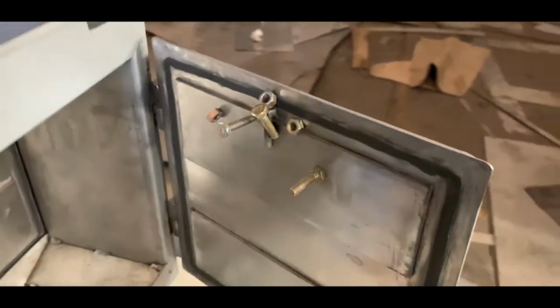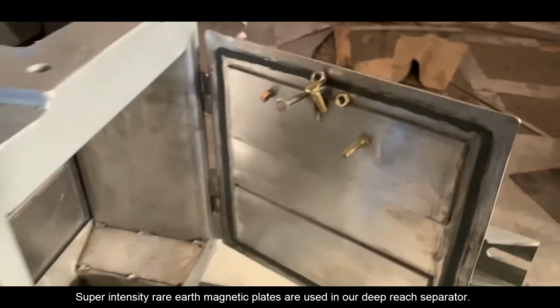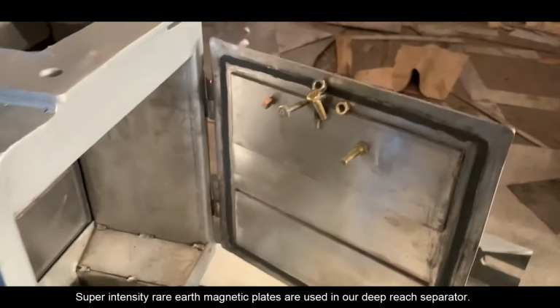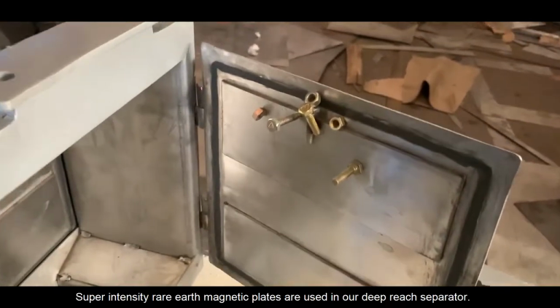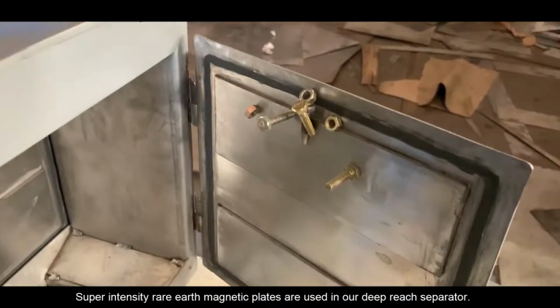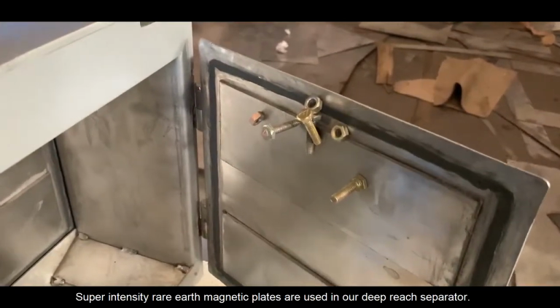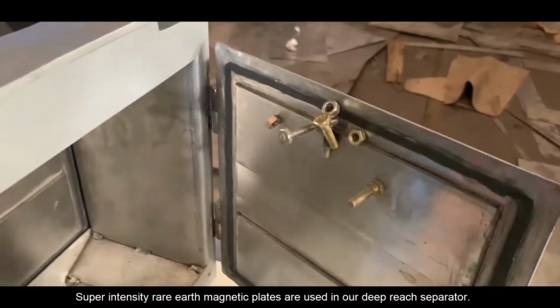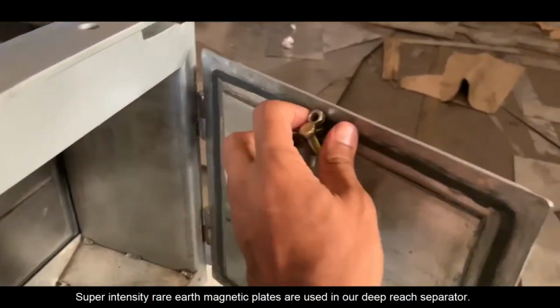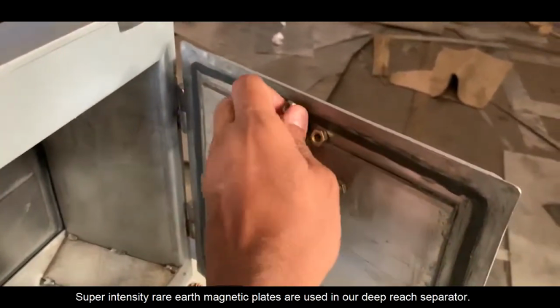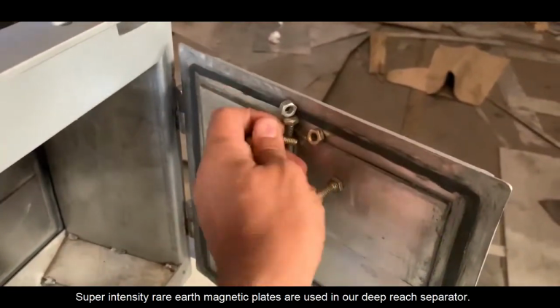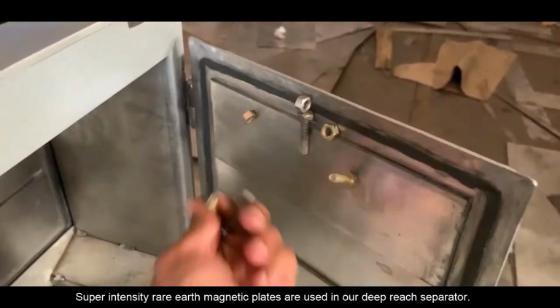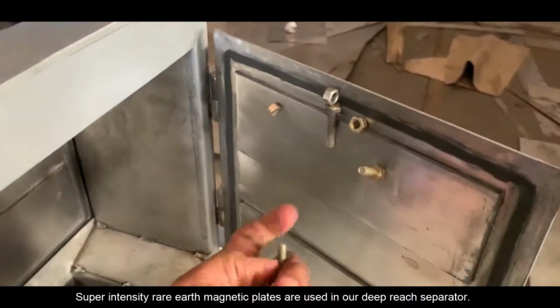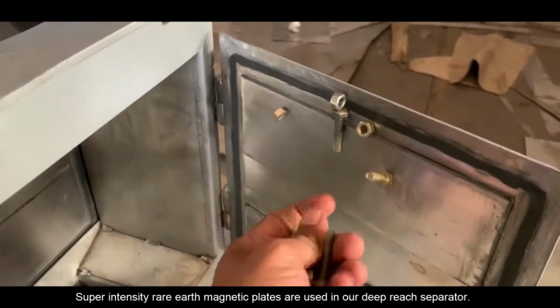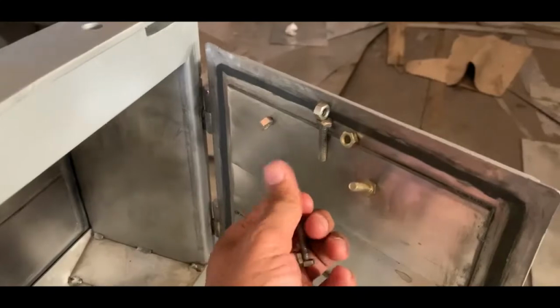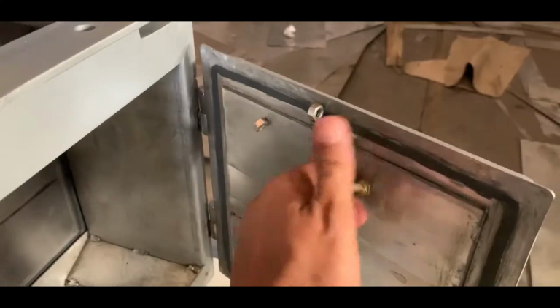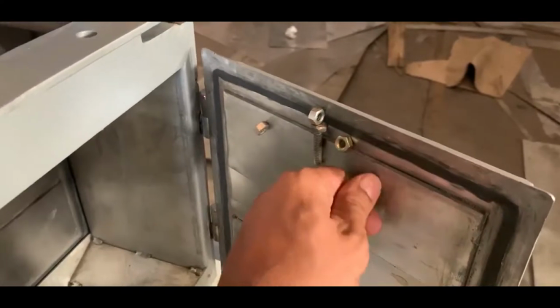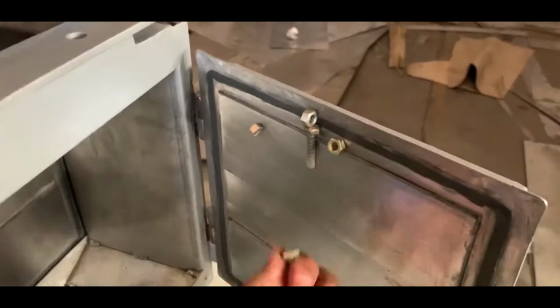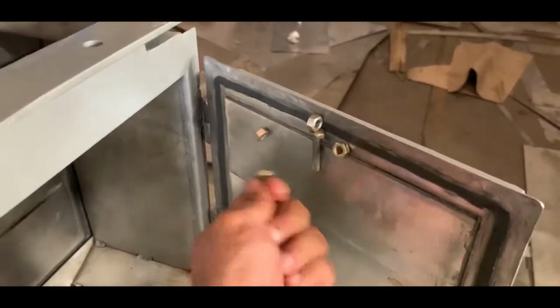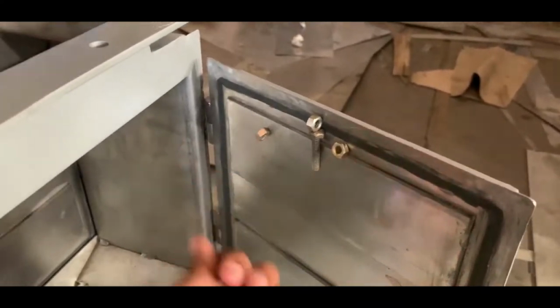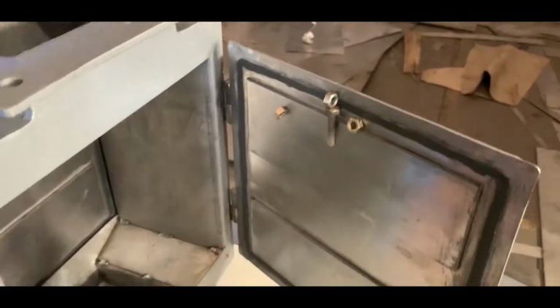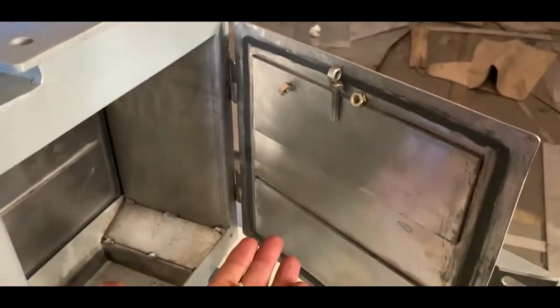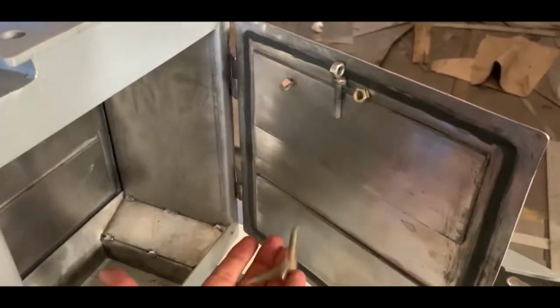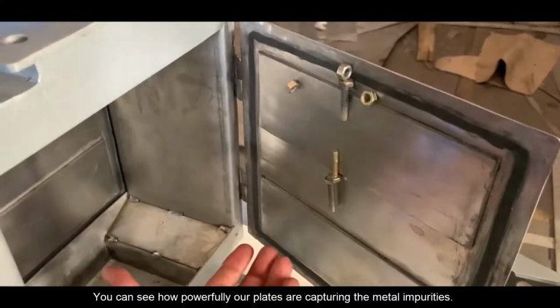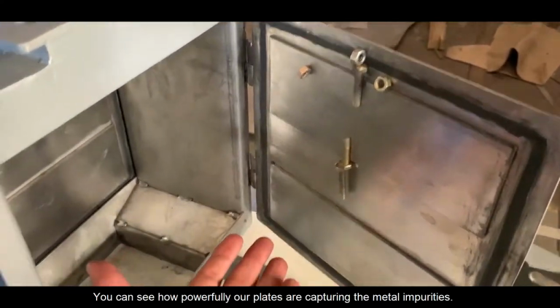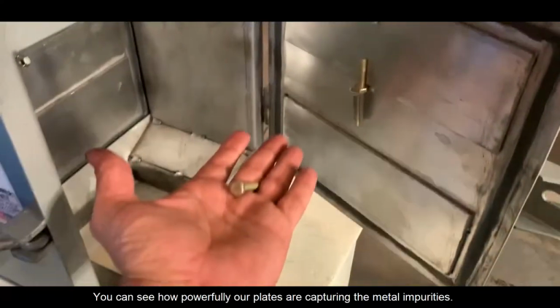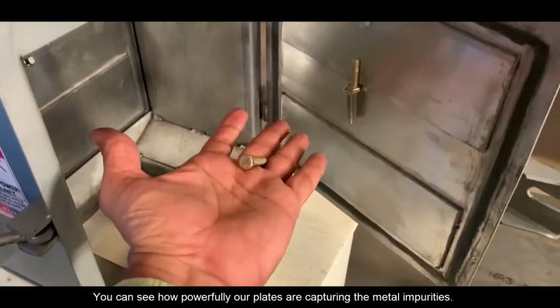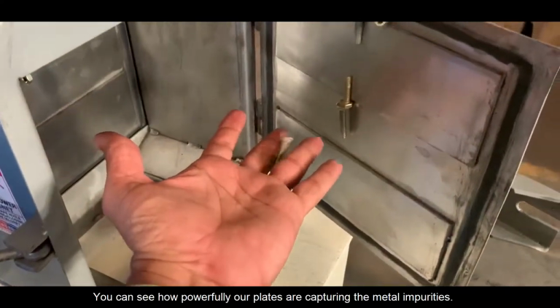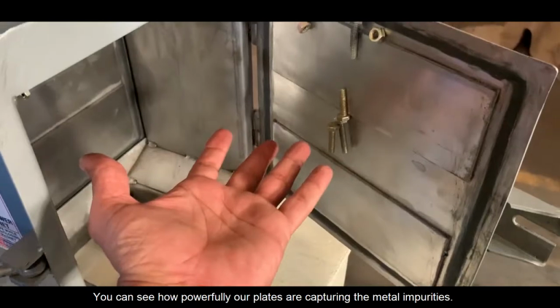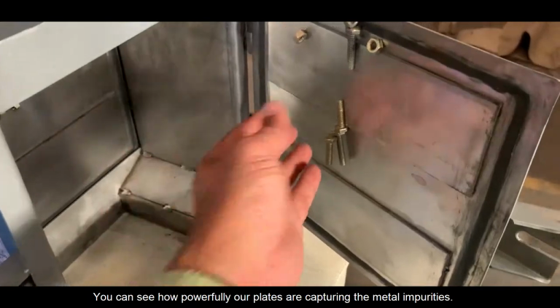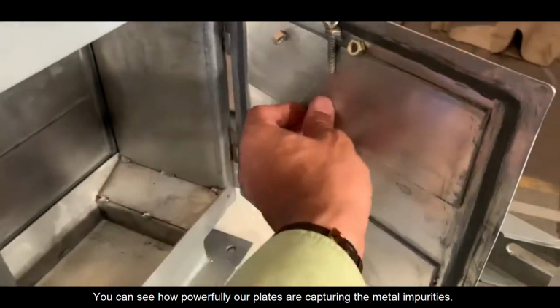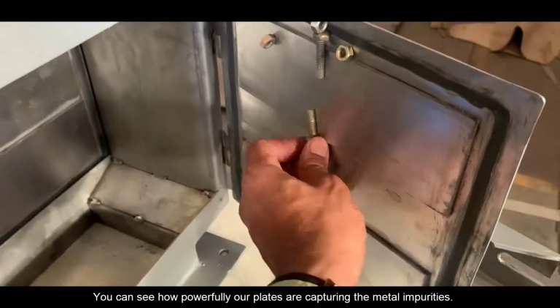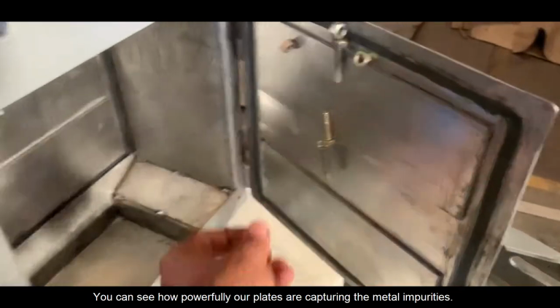Super Intensity Rare Earth Magnetic Plates are used in our Deep Reach Separator. You can see how powerfully our plates are capturing the metal impurities.